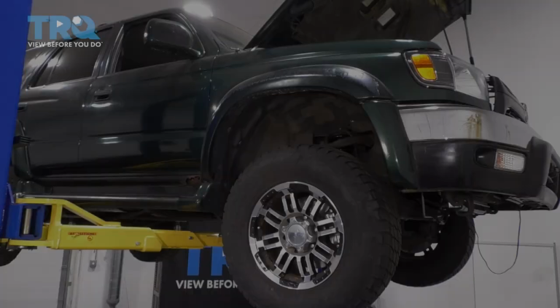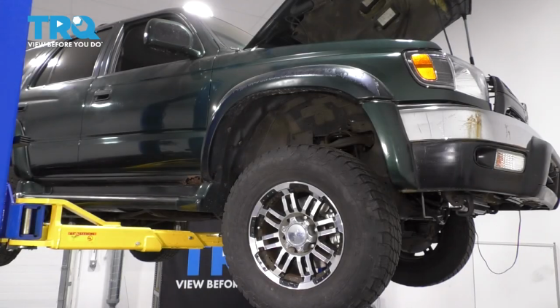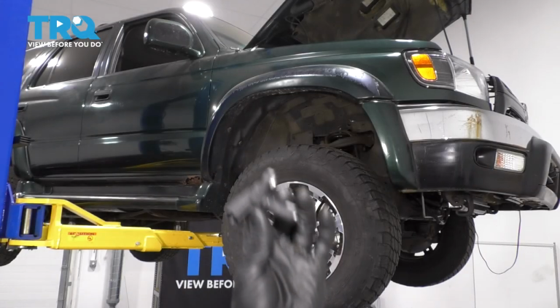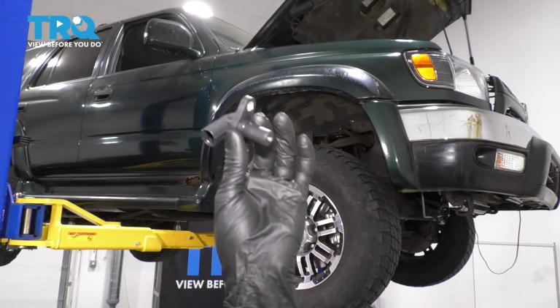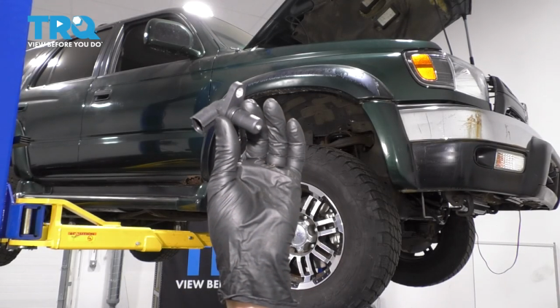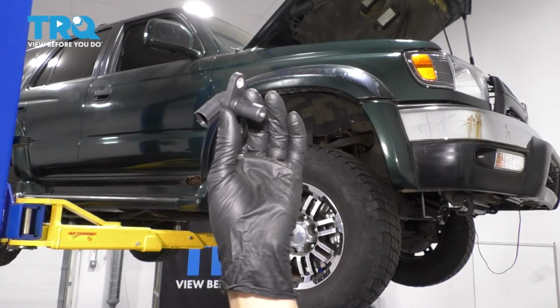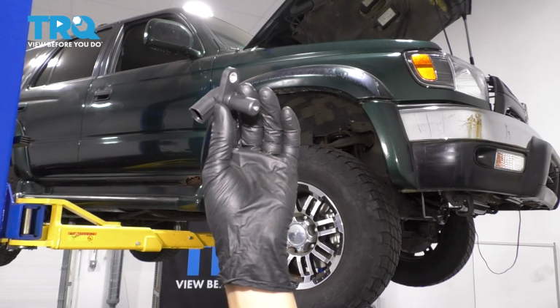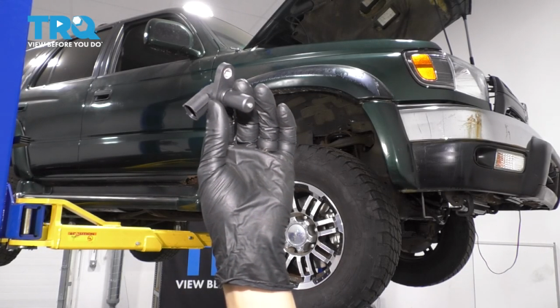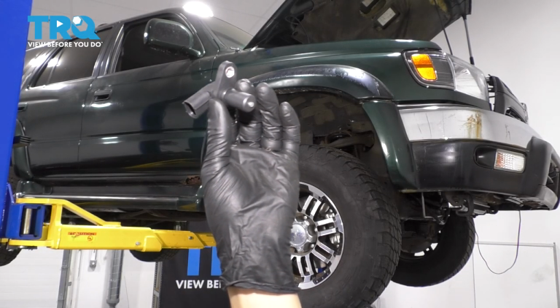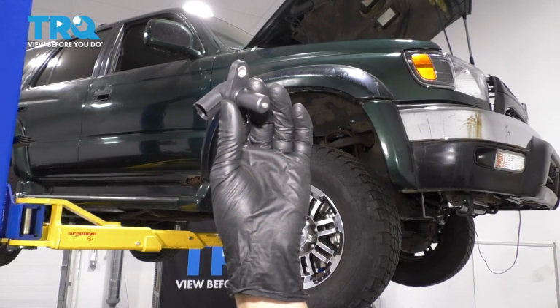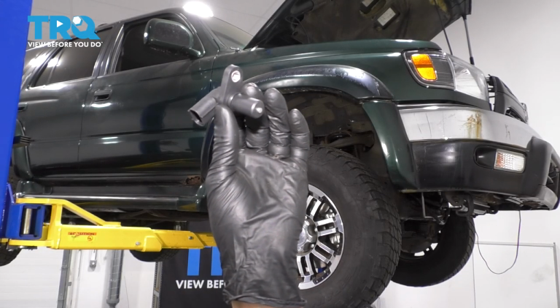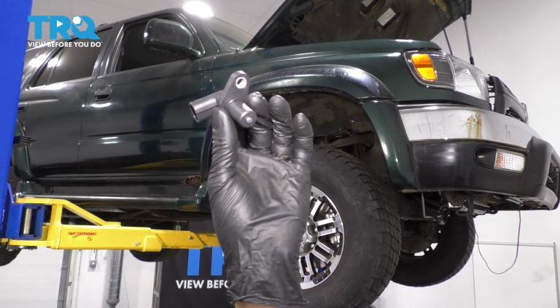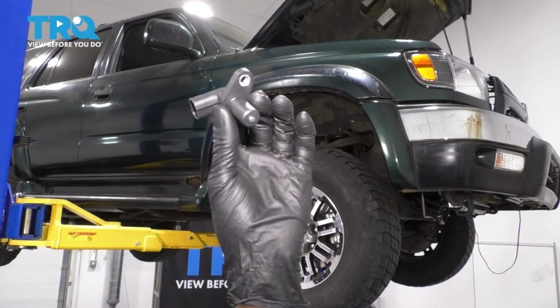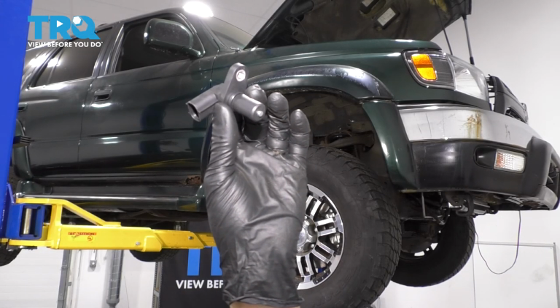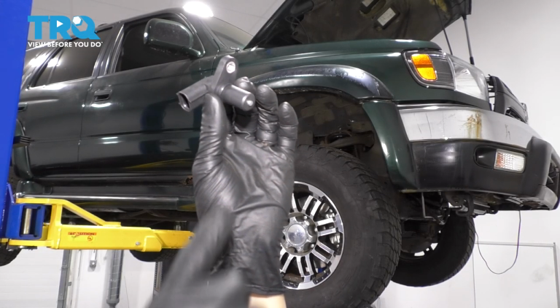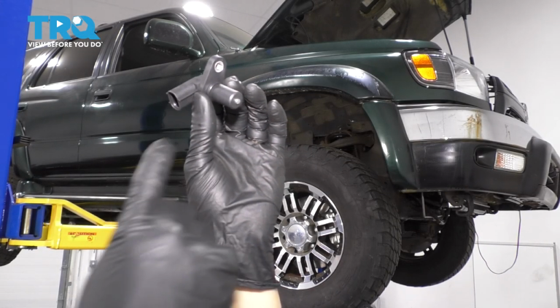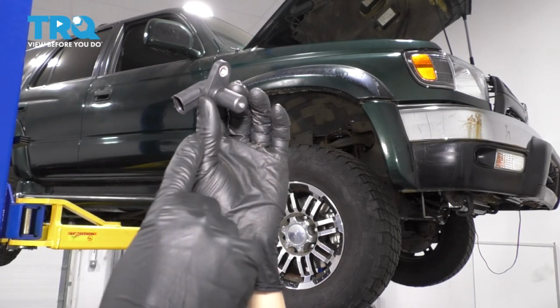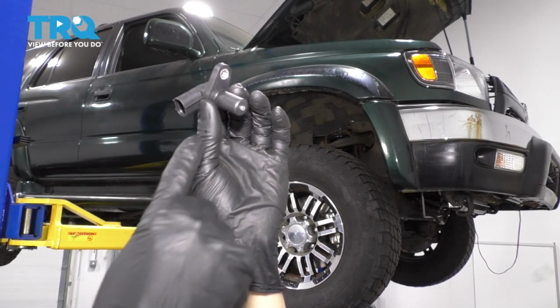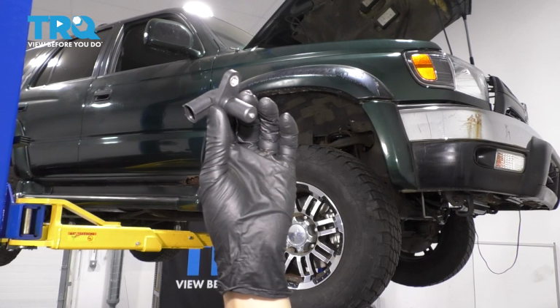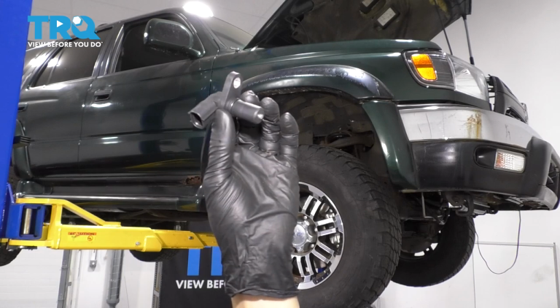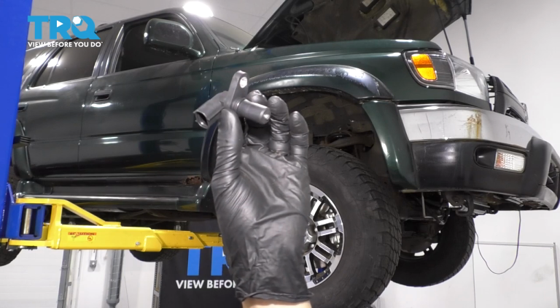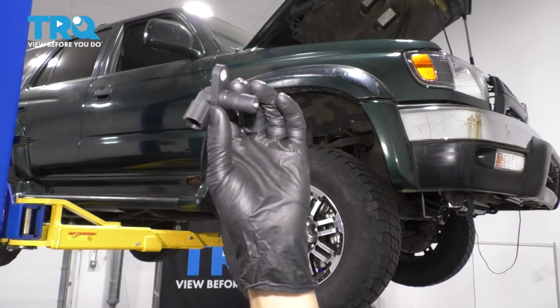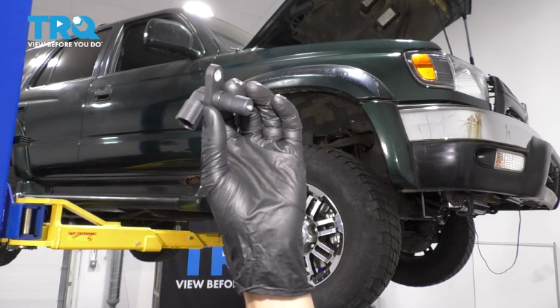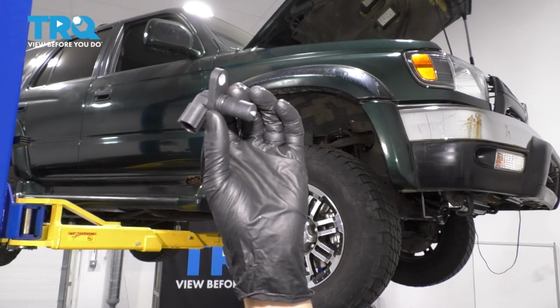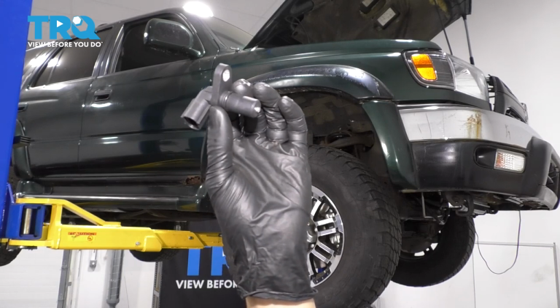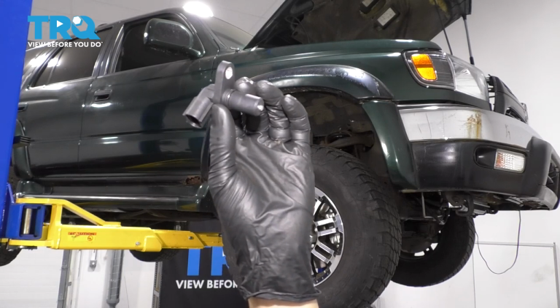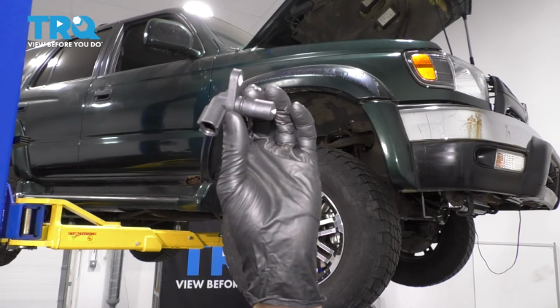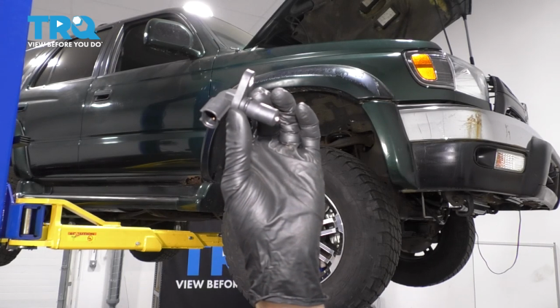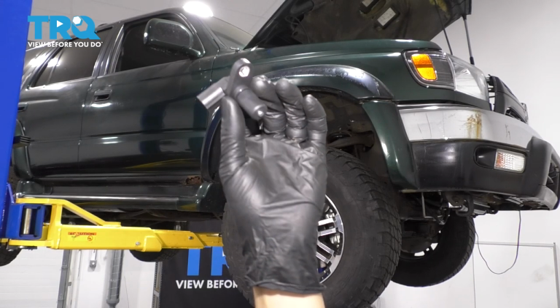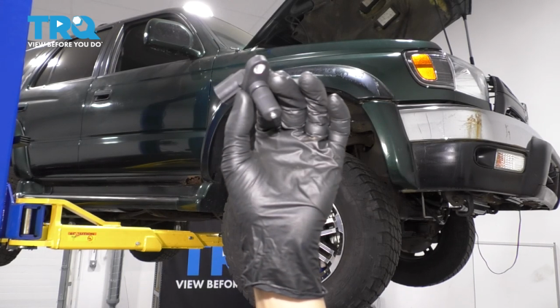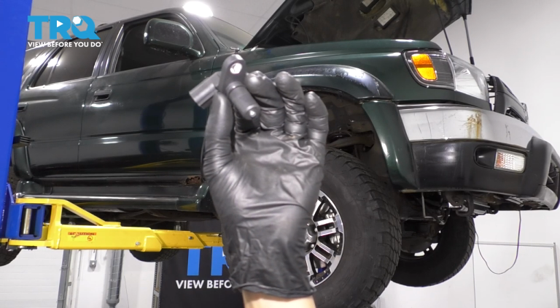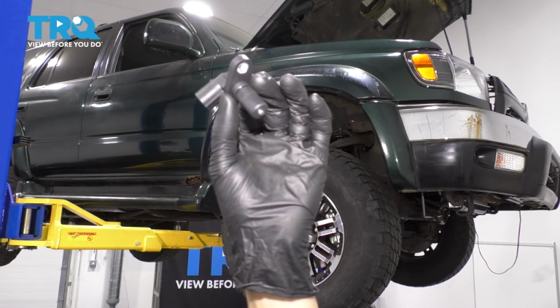In this video, I'm going to show you how to replace the vehicle speed sensor. This is the one that takes the reading right off the transmission and operates your speedometer. Let's get started.